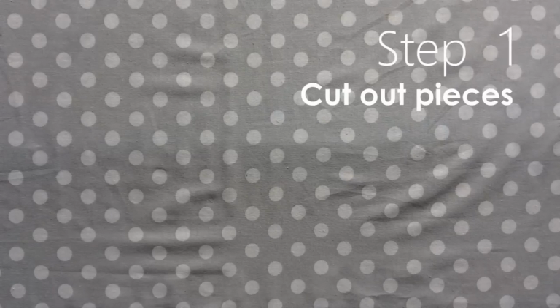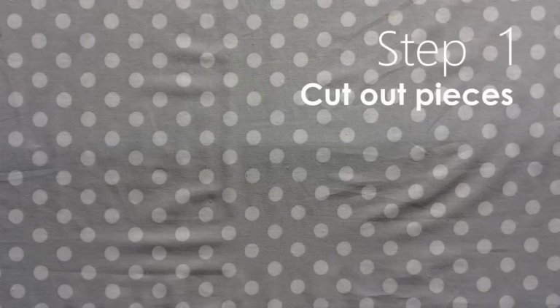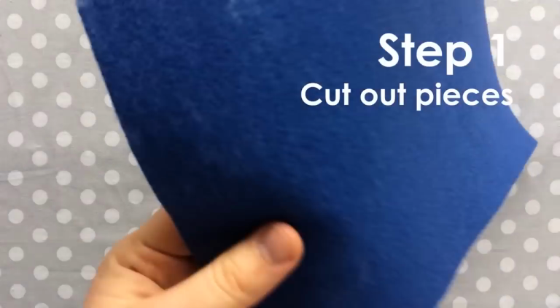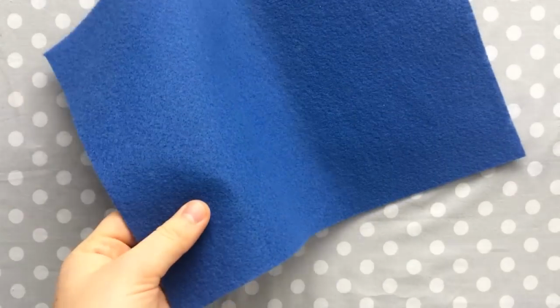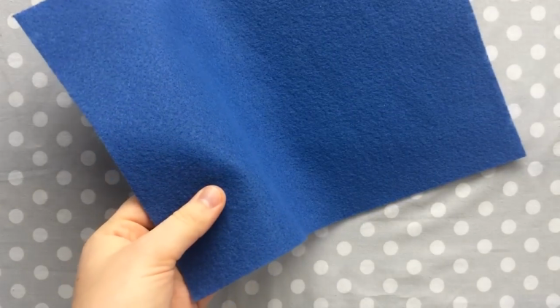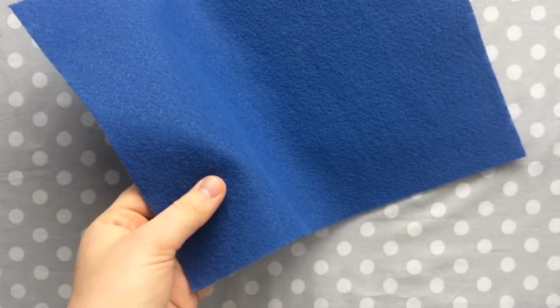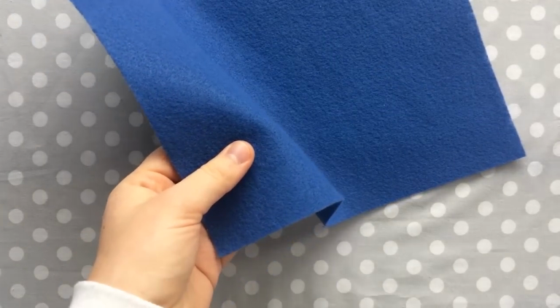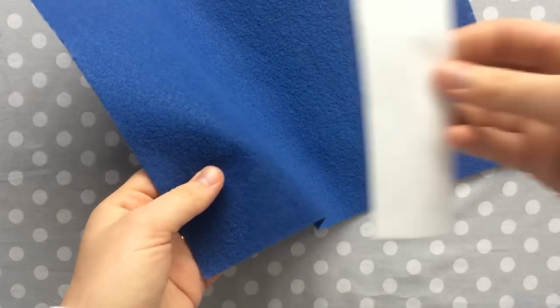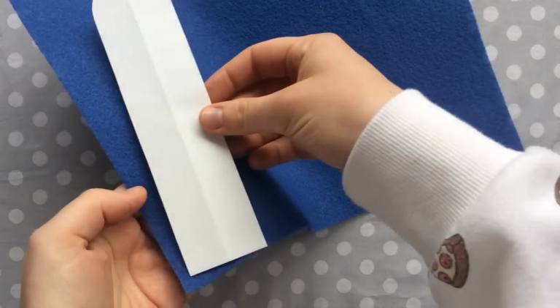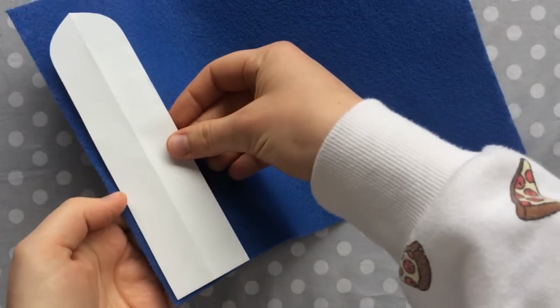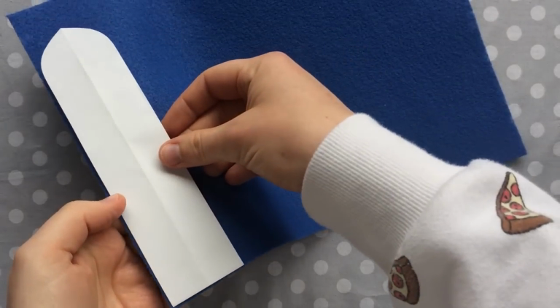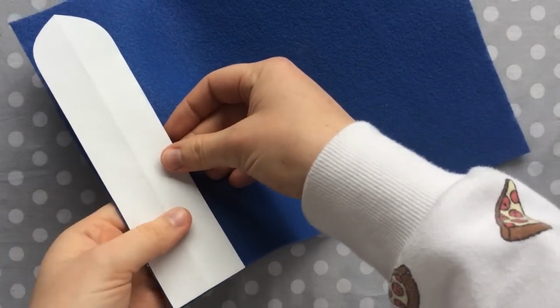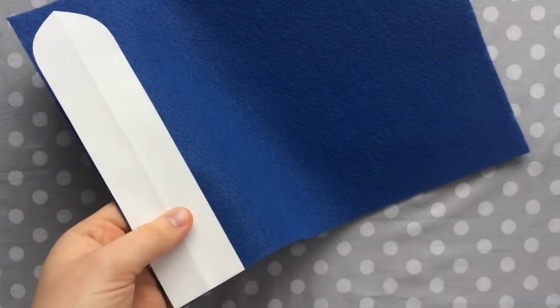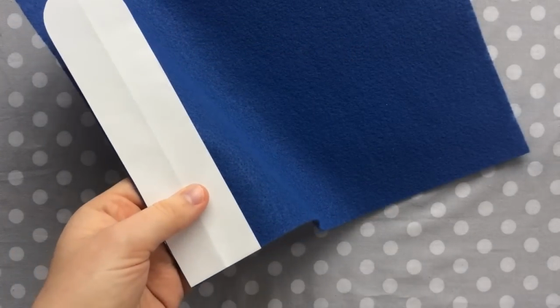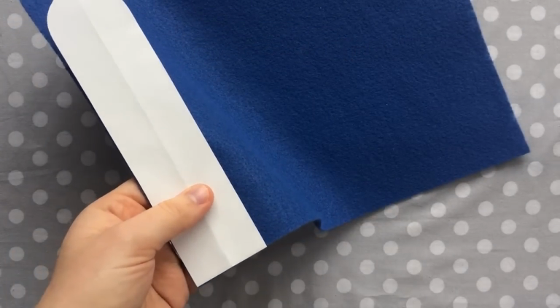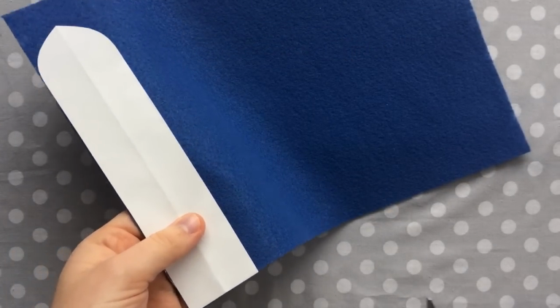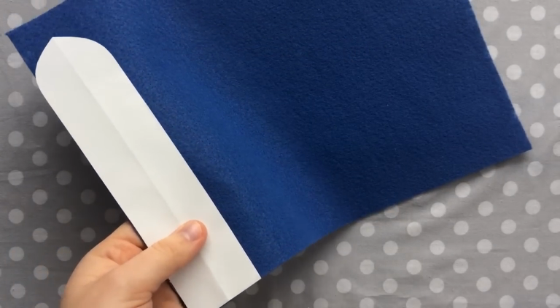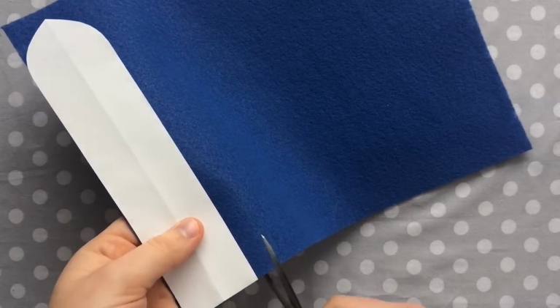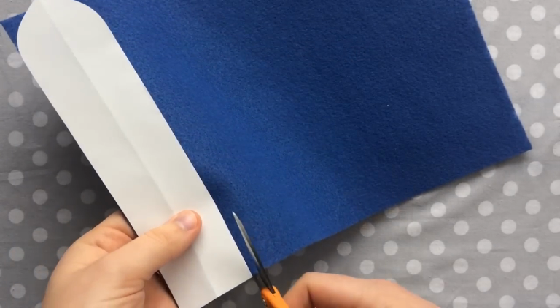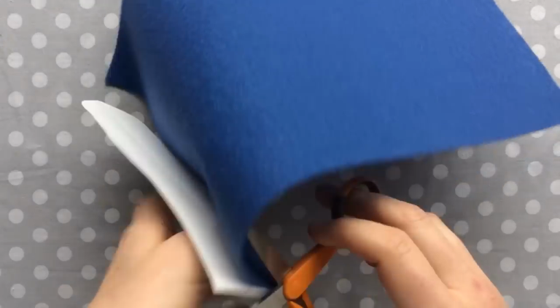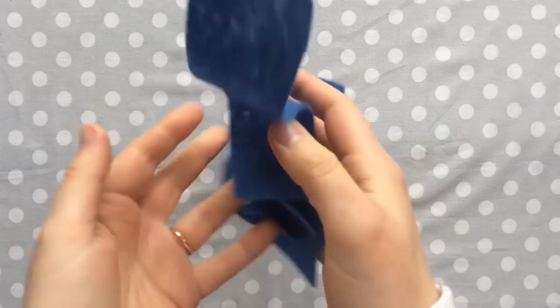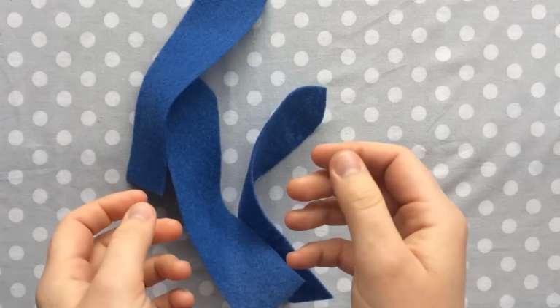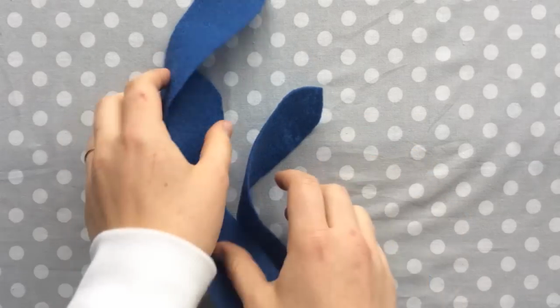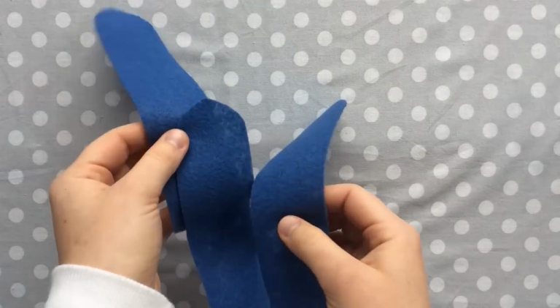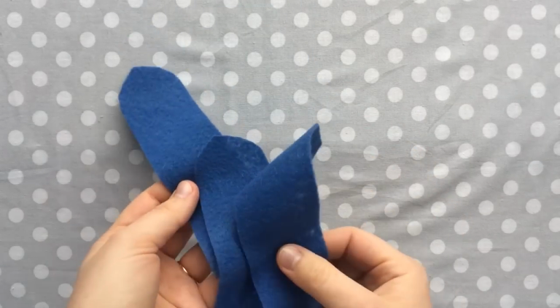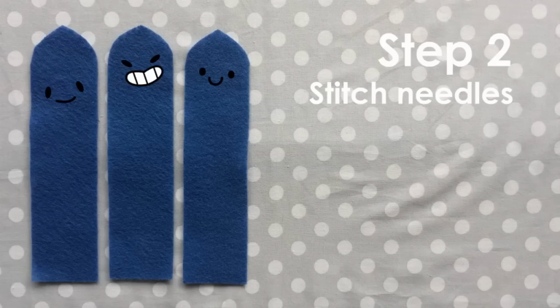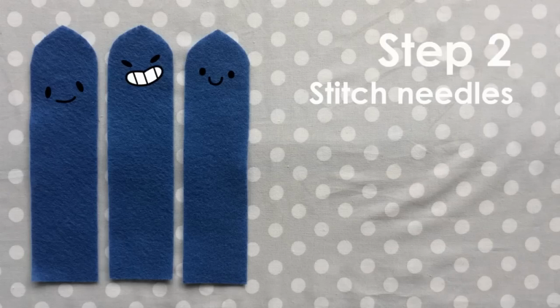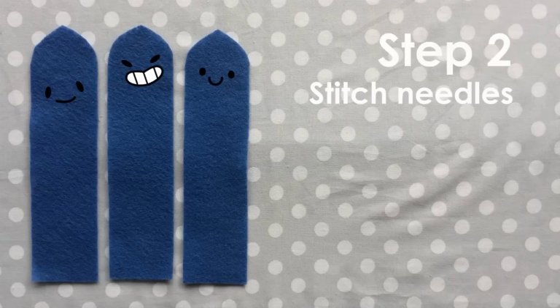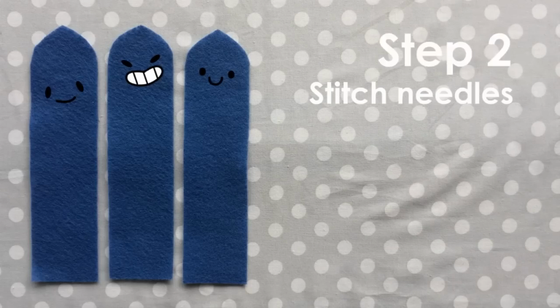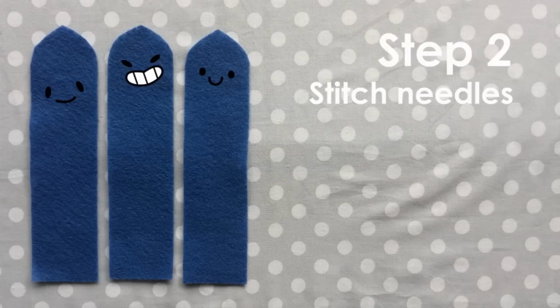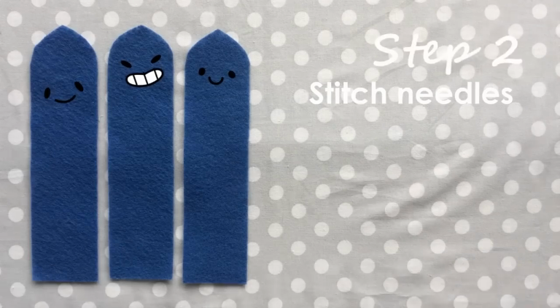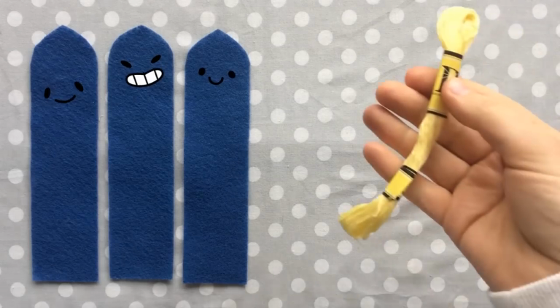First you'll need to cut out your pieces using the pattern in the description, and once again I'll be using movie magic to cut my pieces out. Once your pieces are cut out, it's time to sew on the needles.